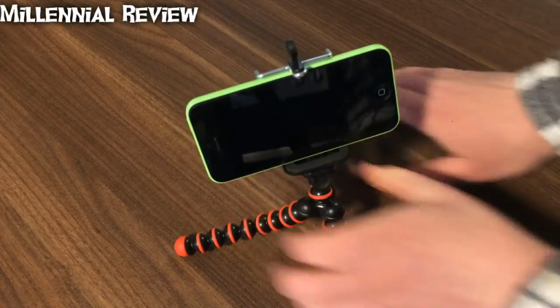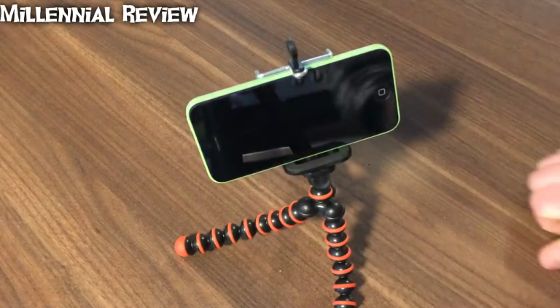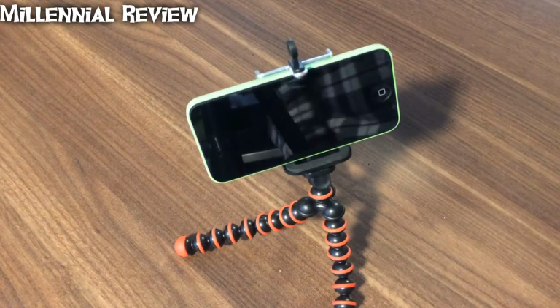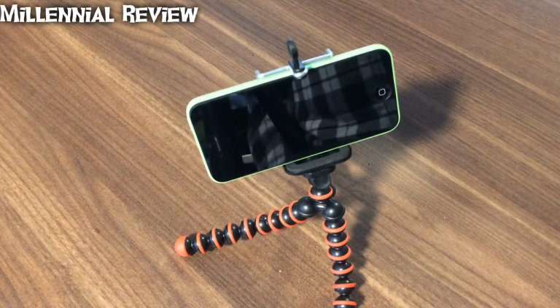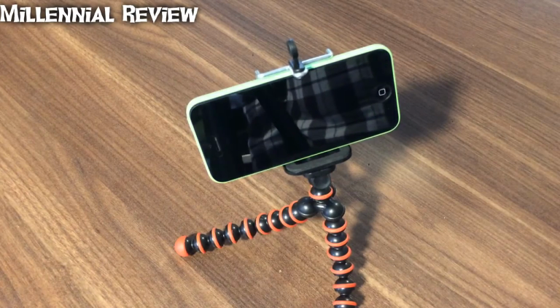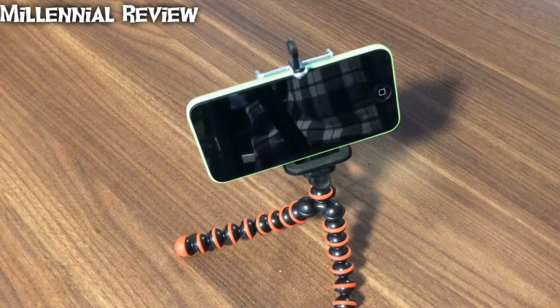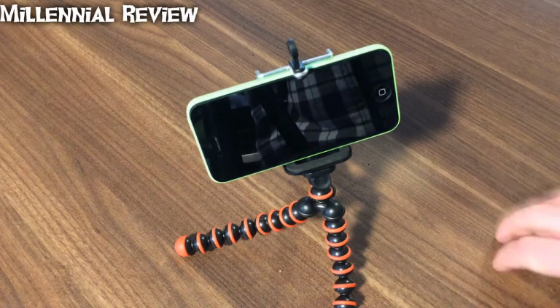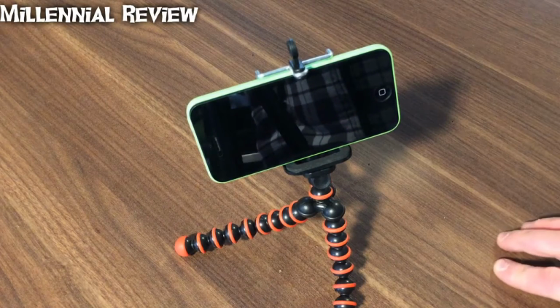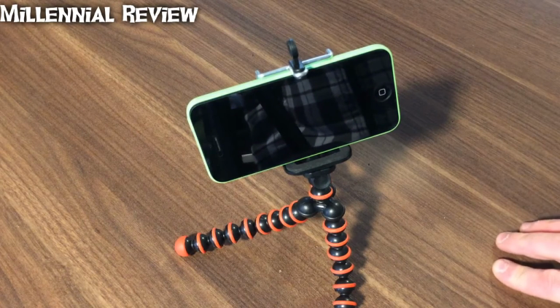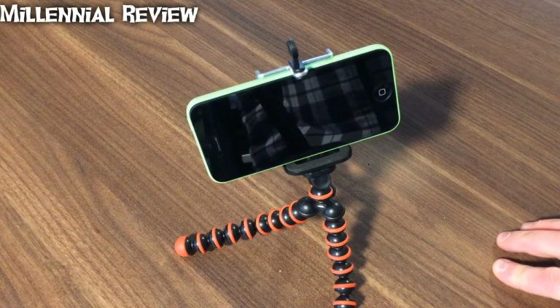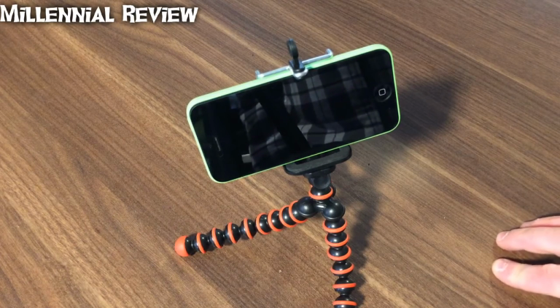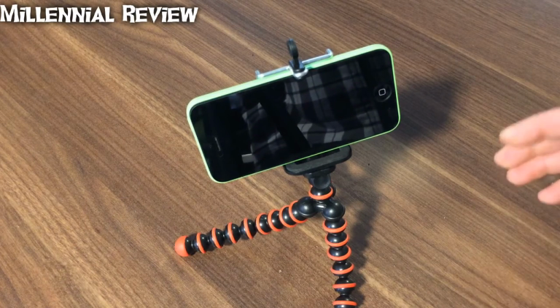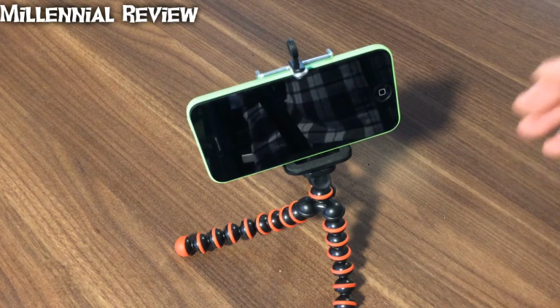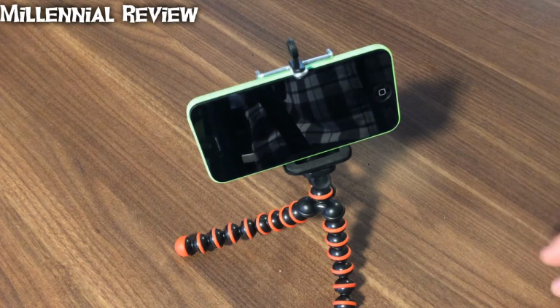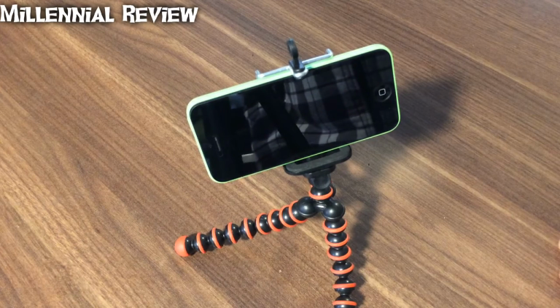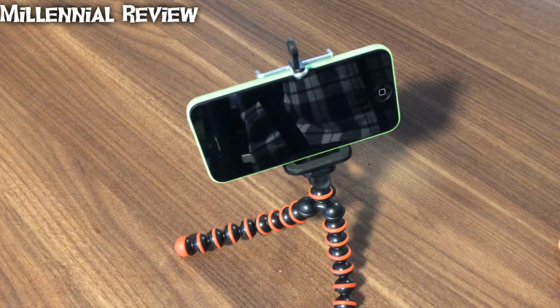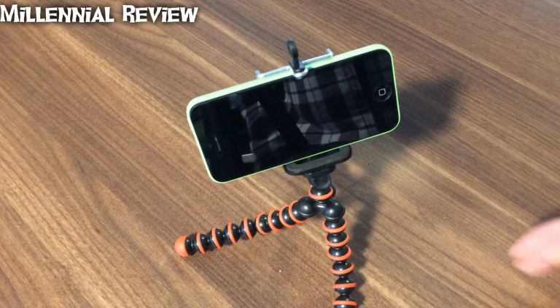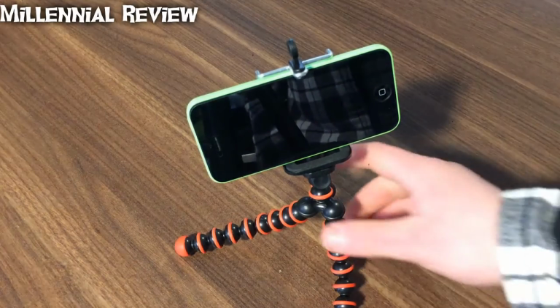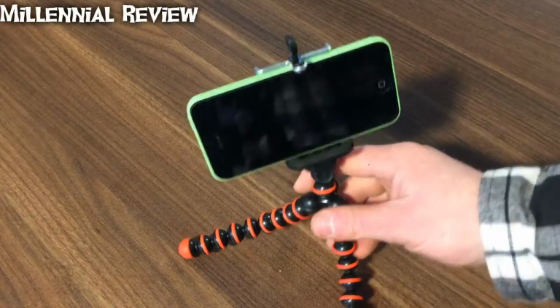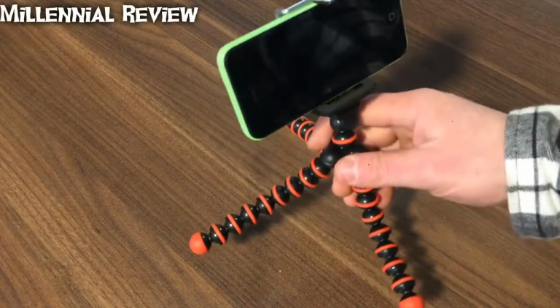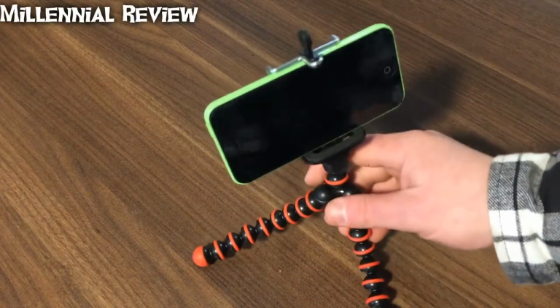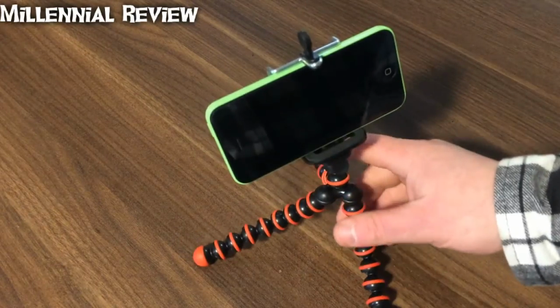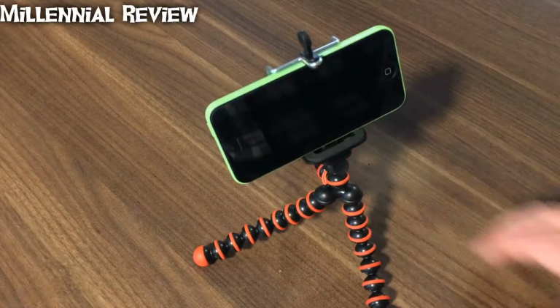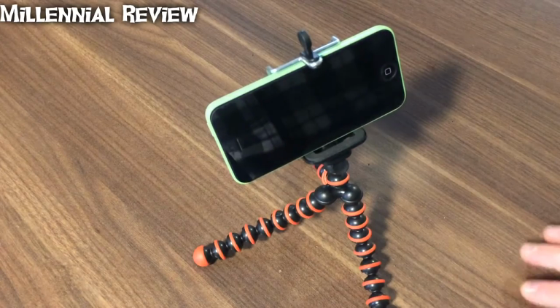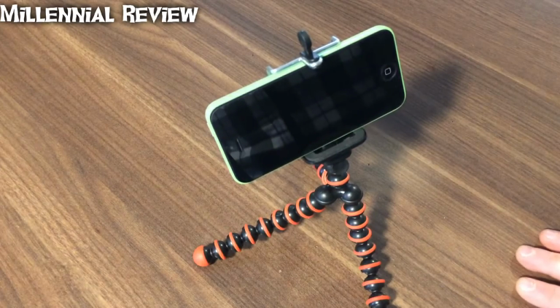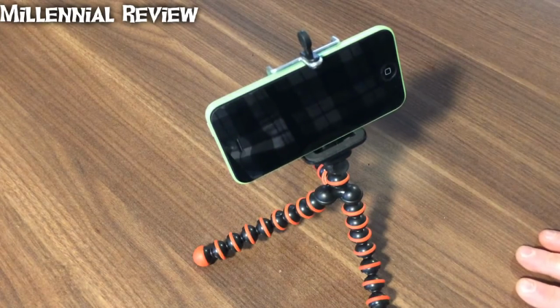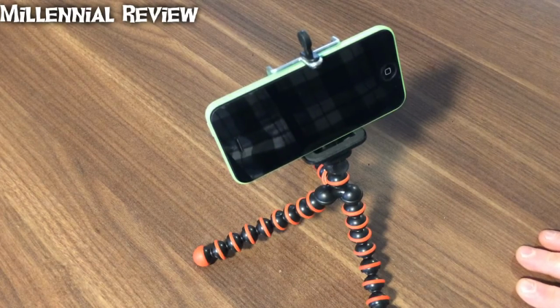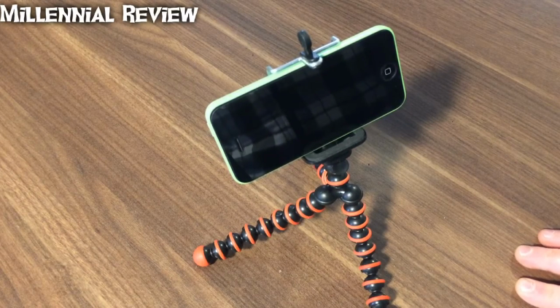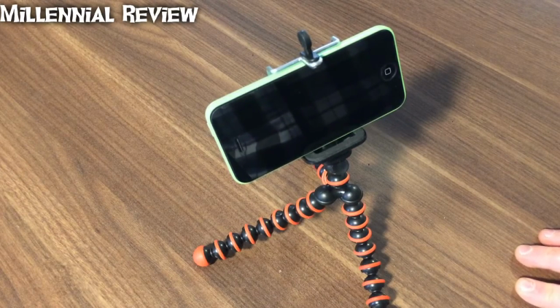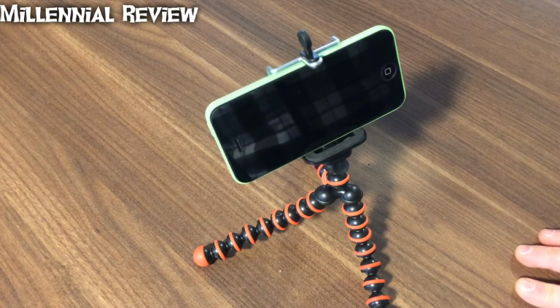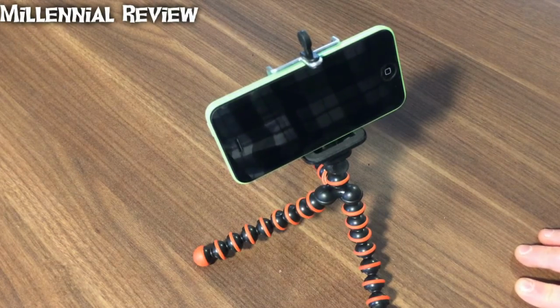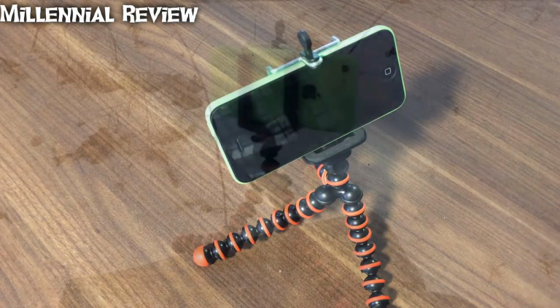Next up, we'll take this guy outside and see what all we can attach with the octopus-style tripod and see what it'll attach to.